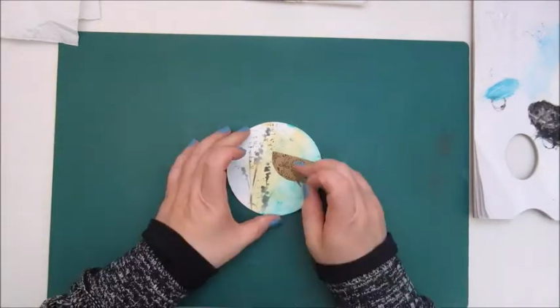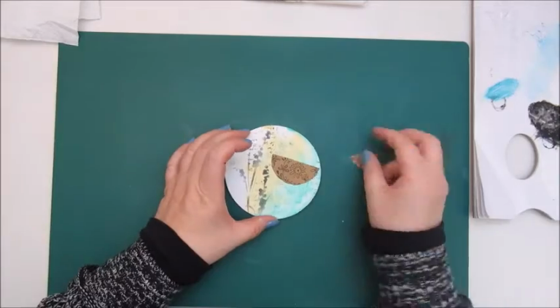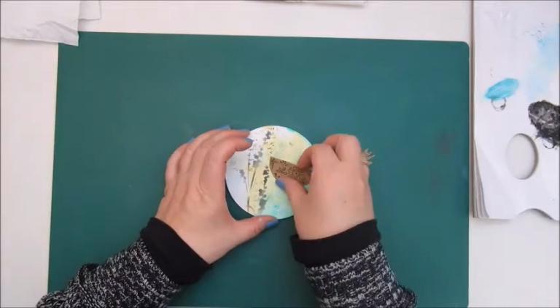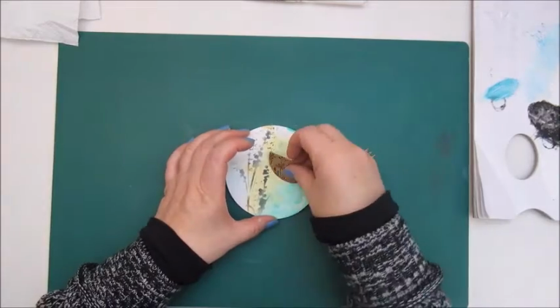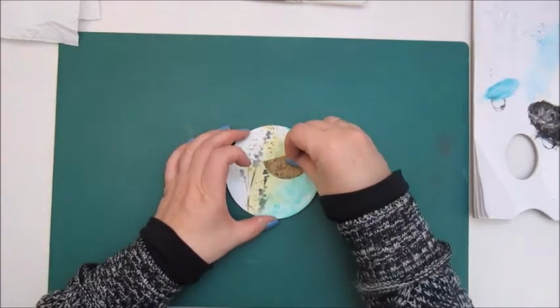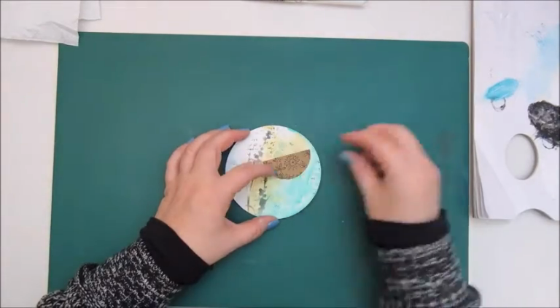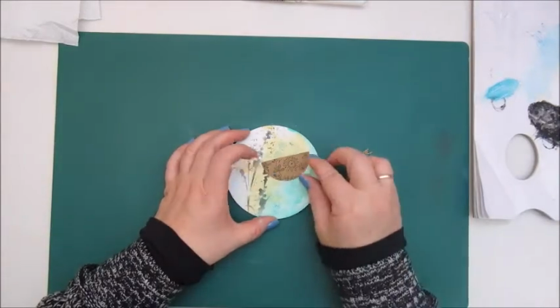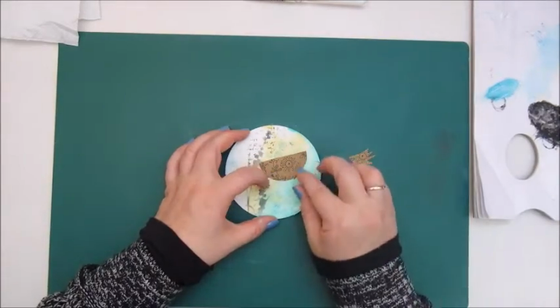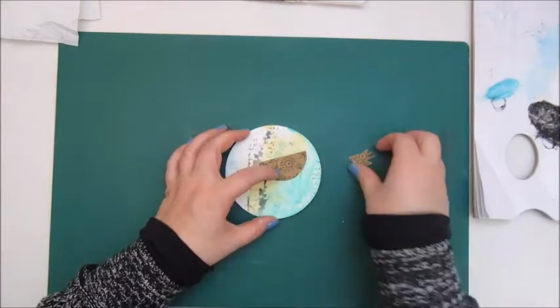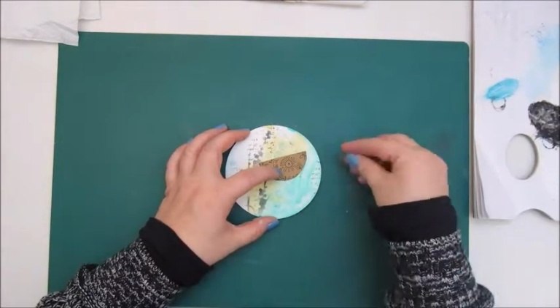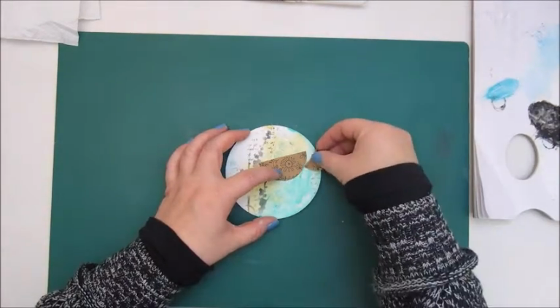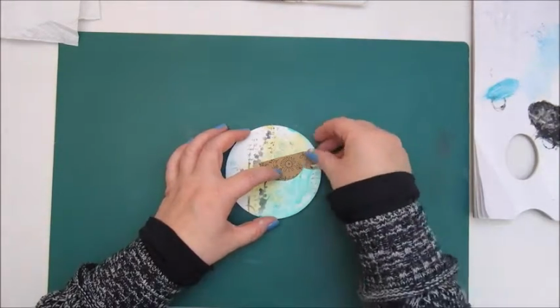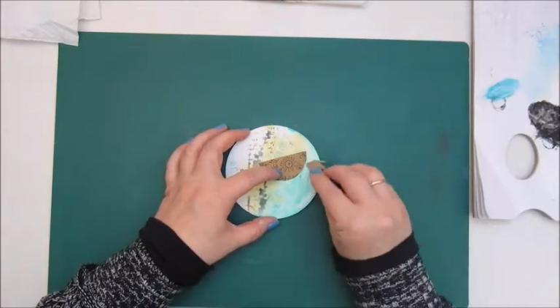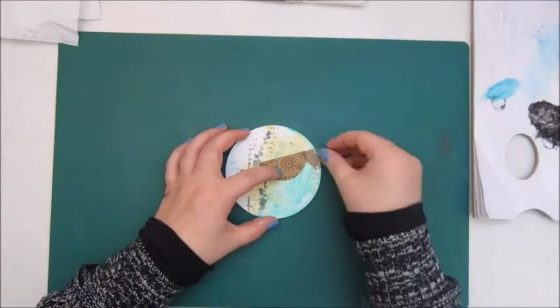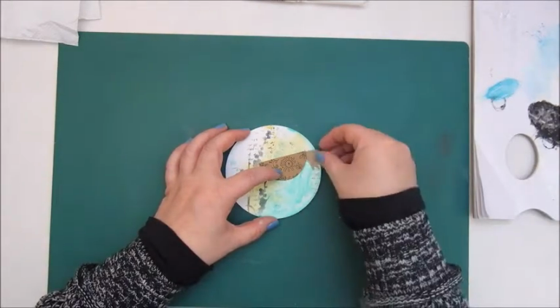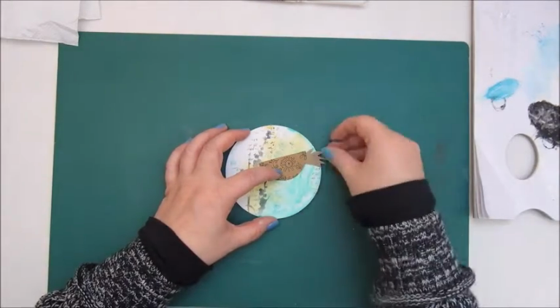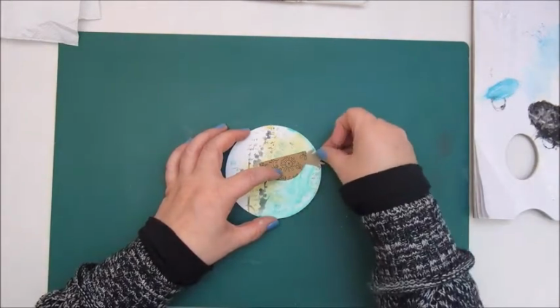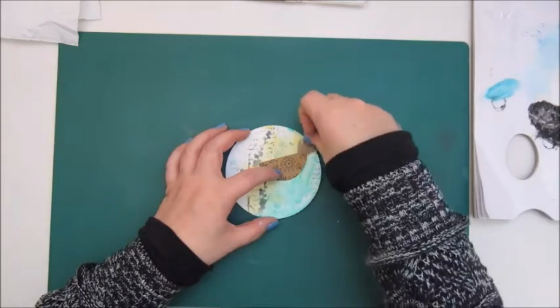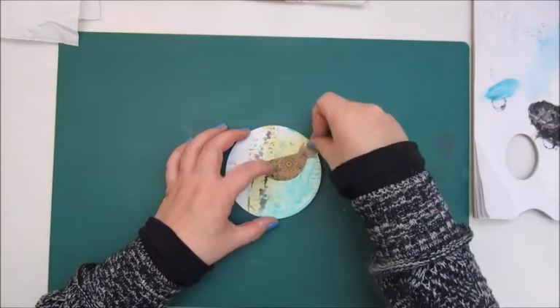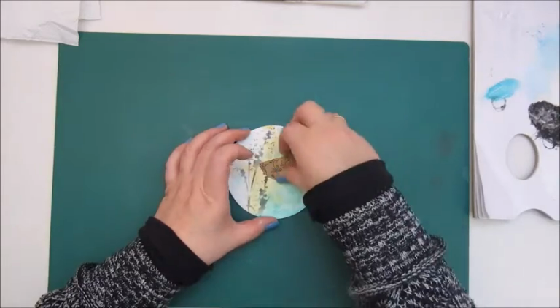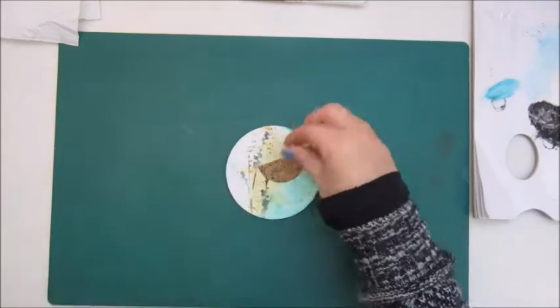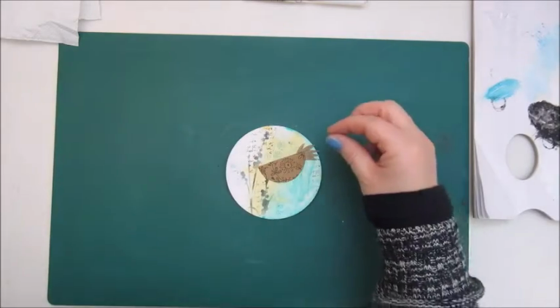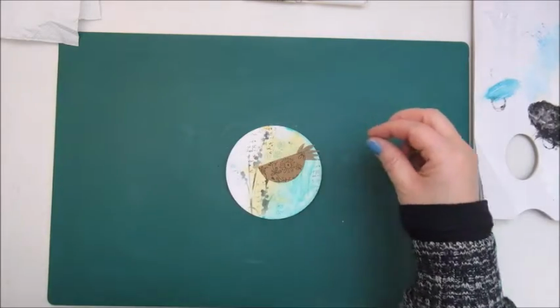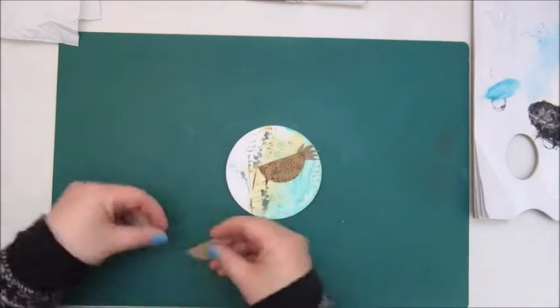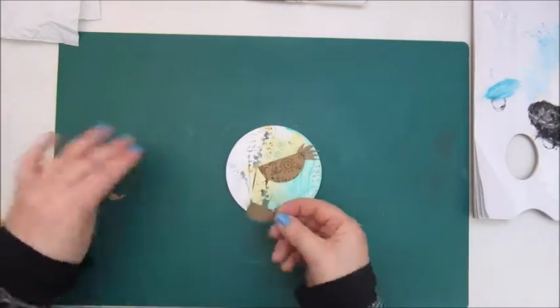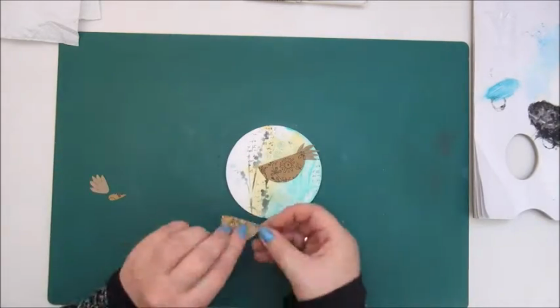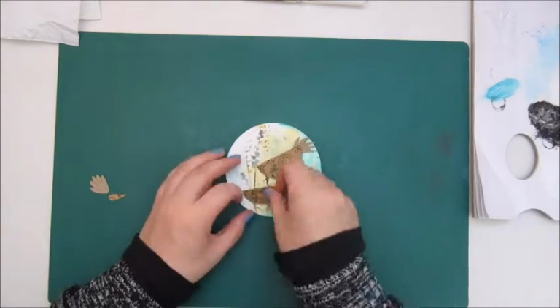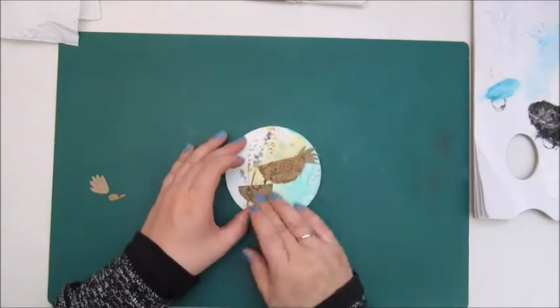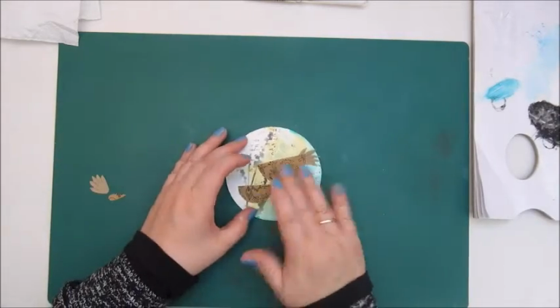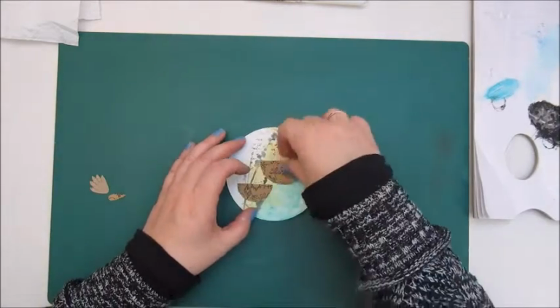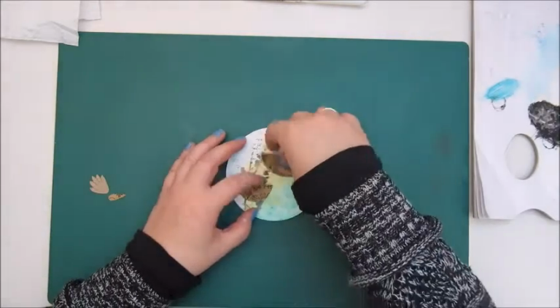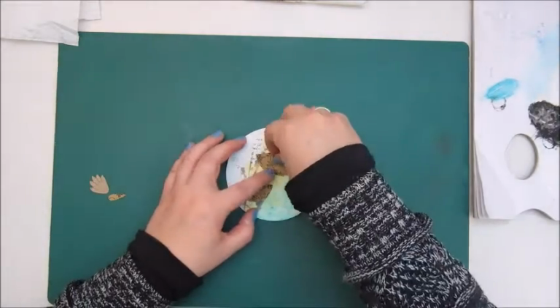Now I am placing down these shapes I cut out from some scrapbook paper, and these are going to be the whimsical birds.